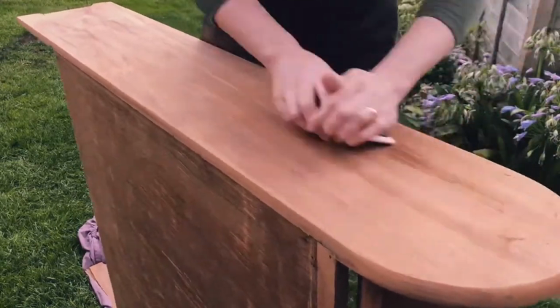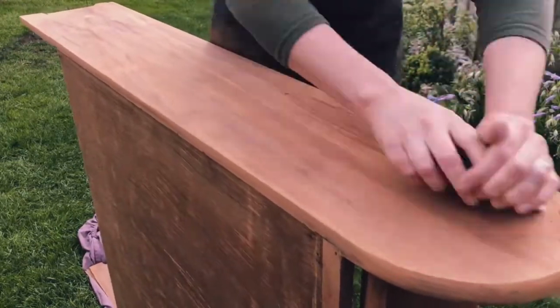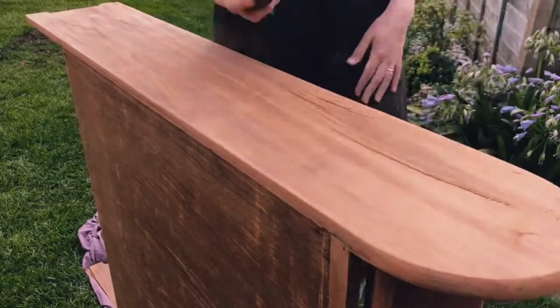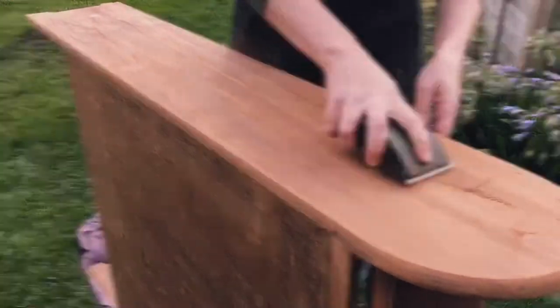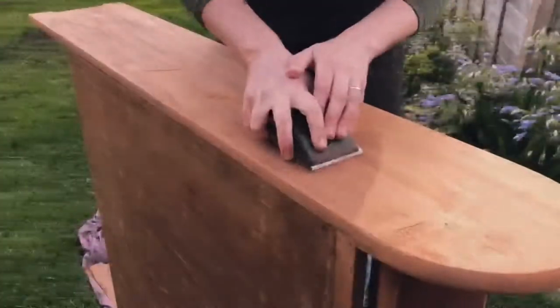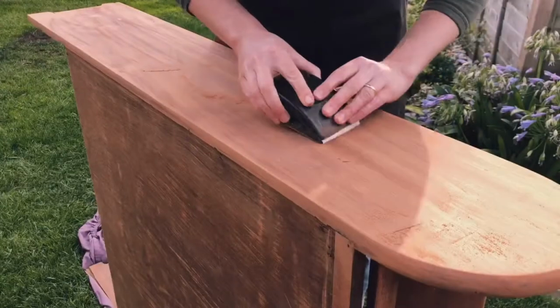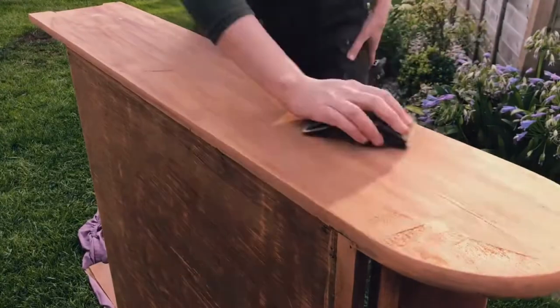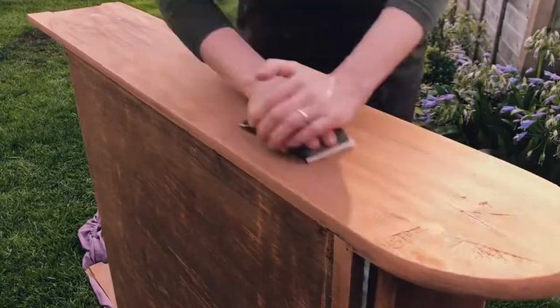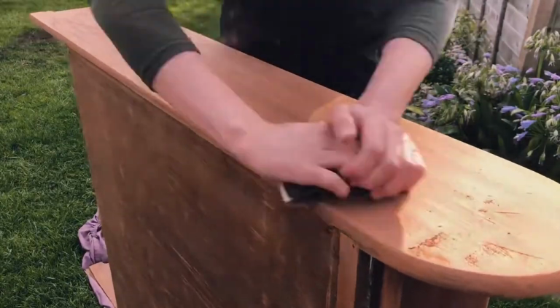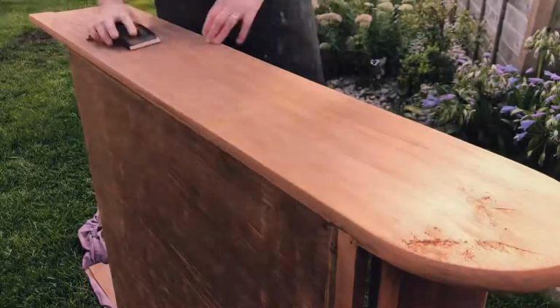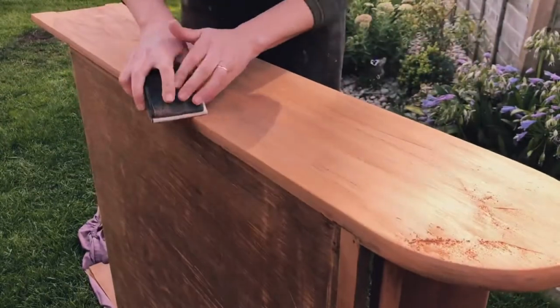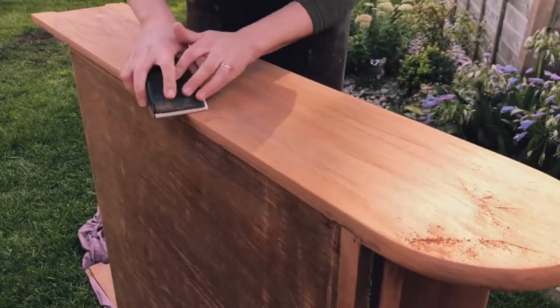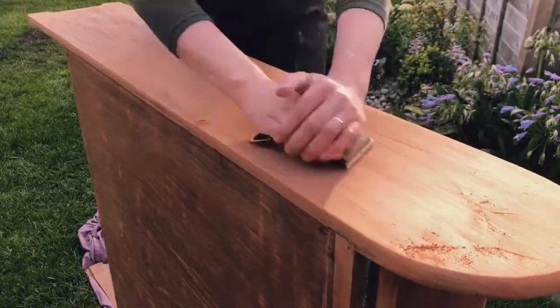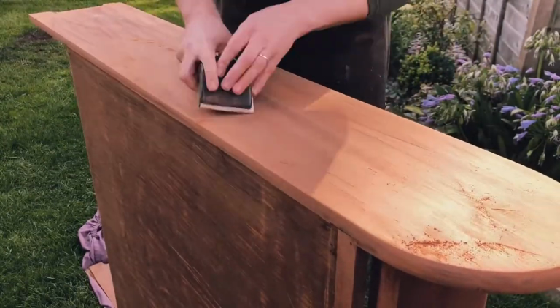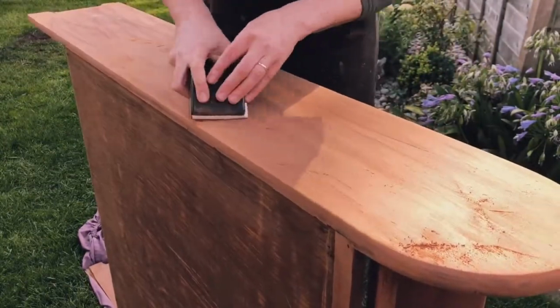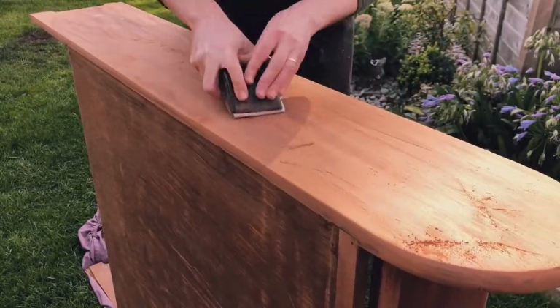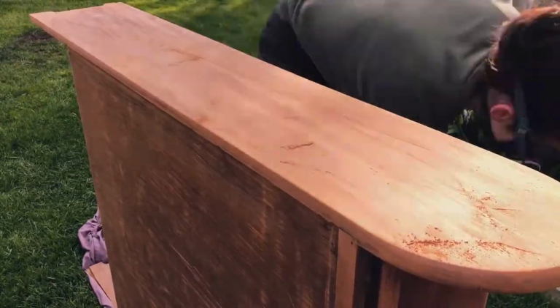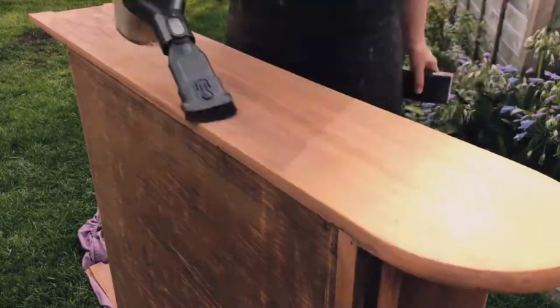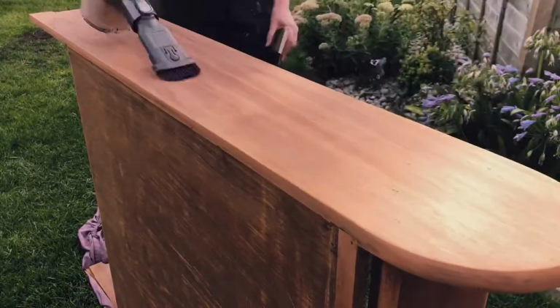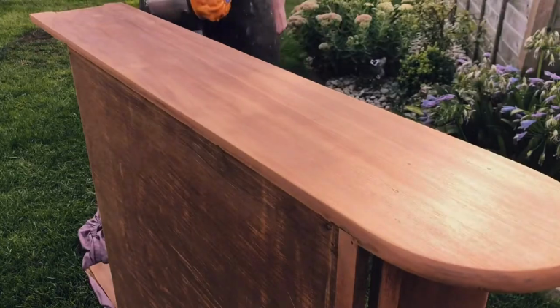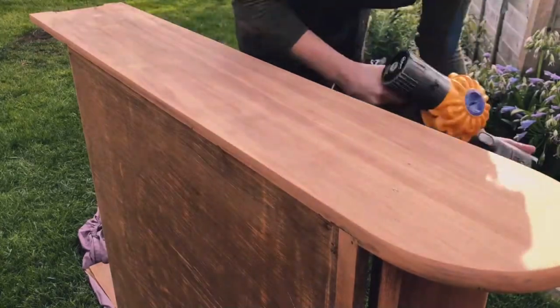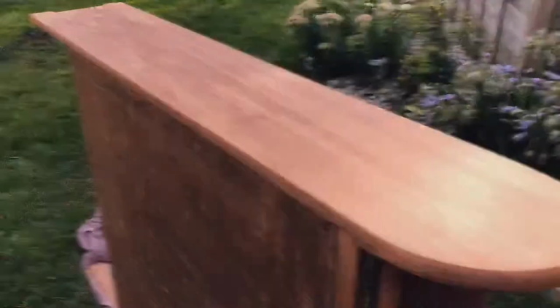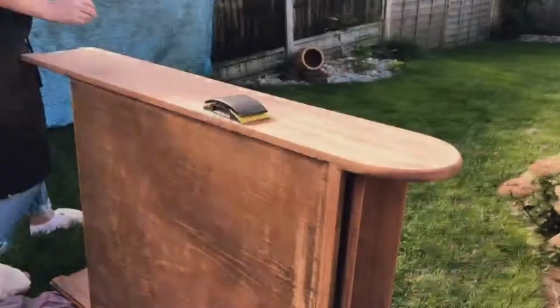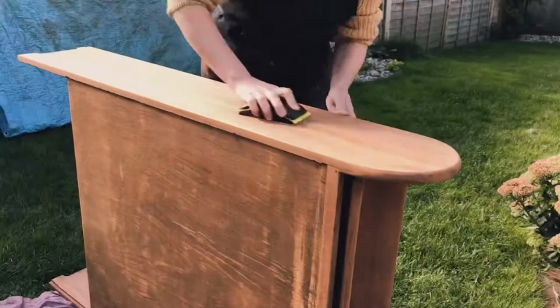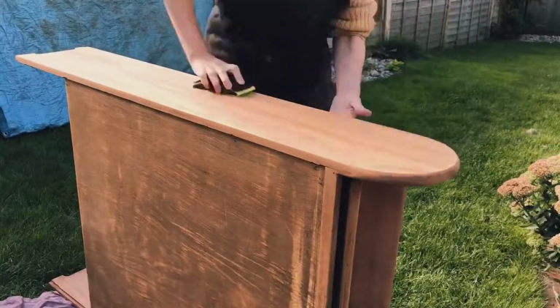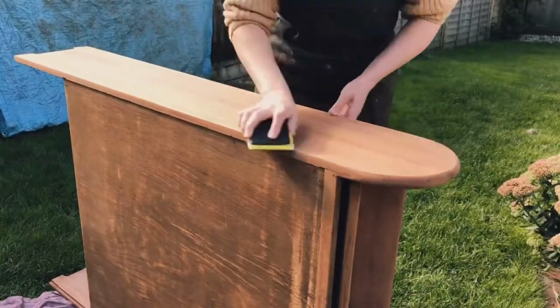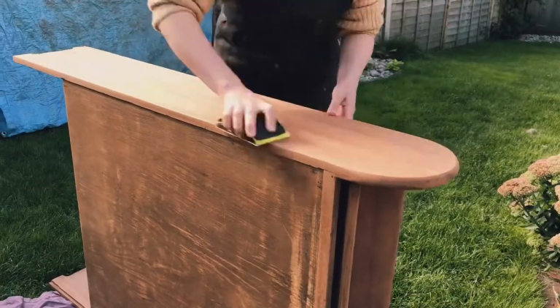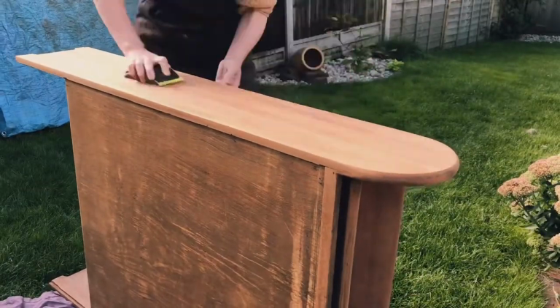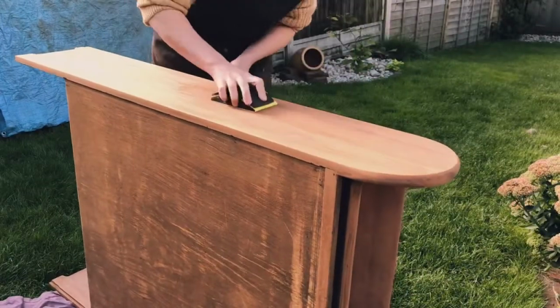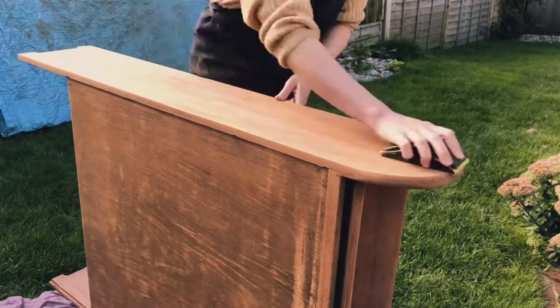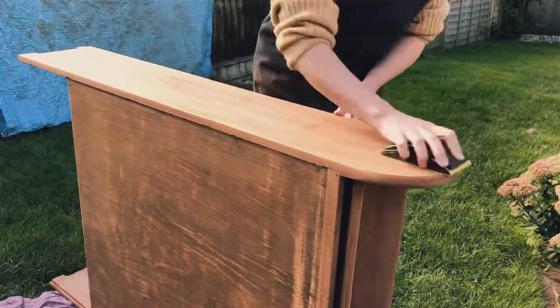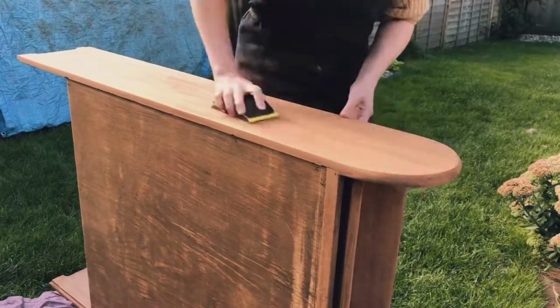This bookcase you're seeing now is a lovely solid wood — I think probably walnut. It's a really beautiful wood but it was painted in a hideously thick layer of black paint.